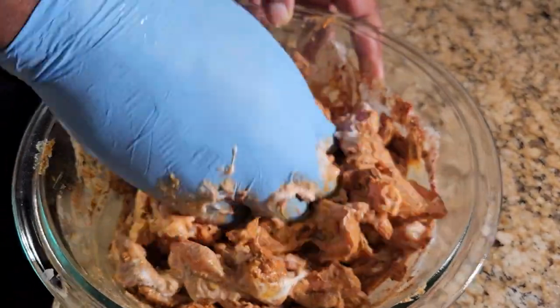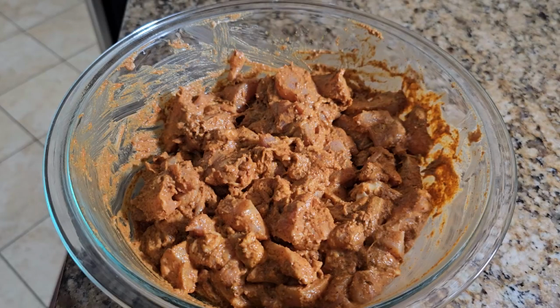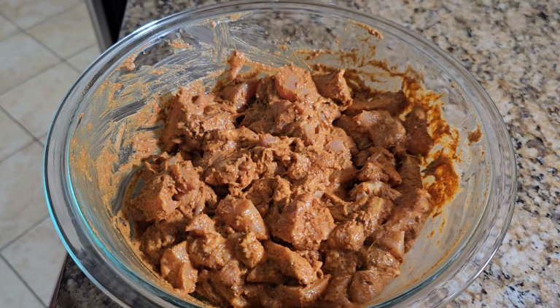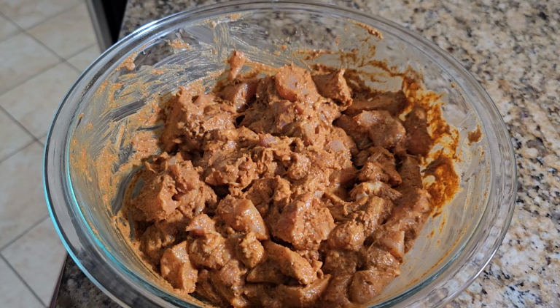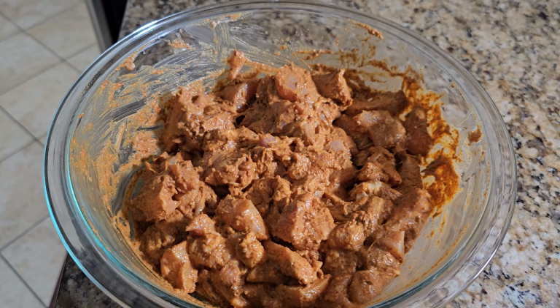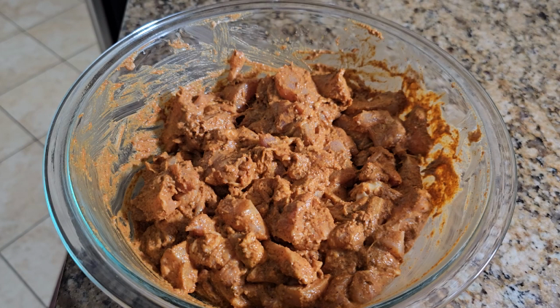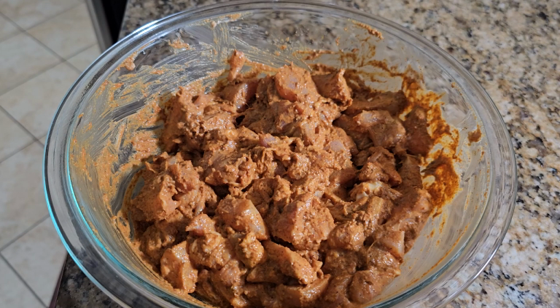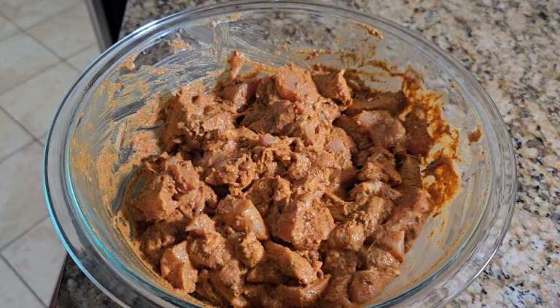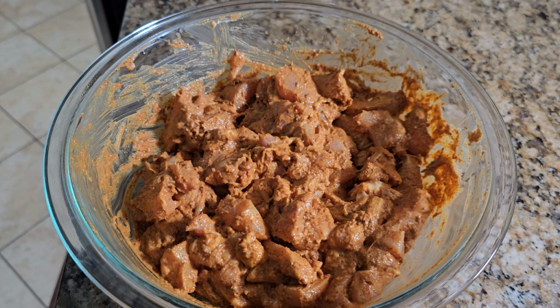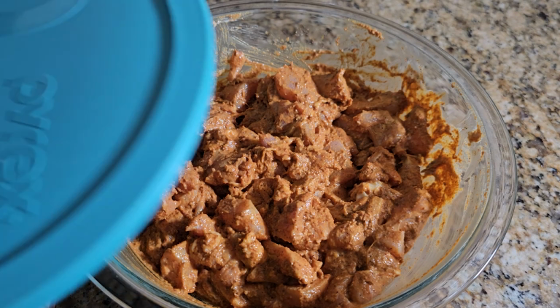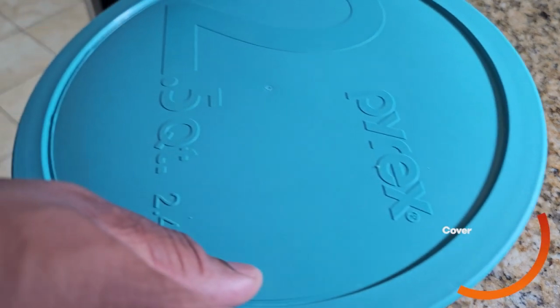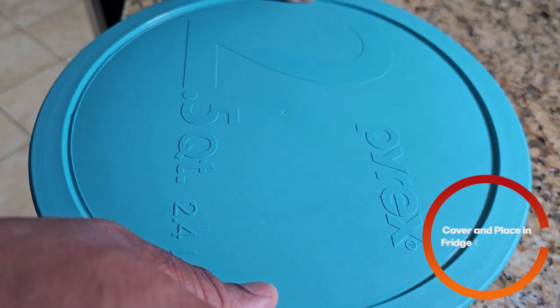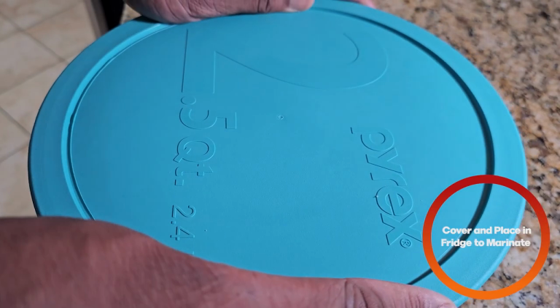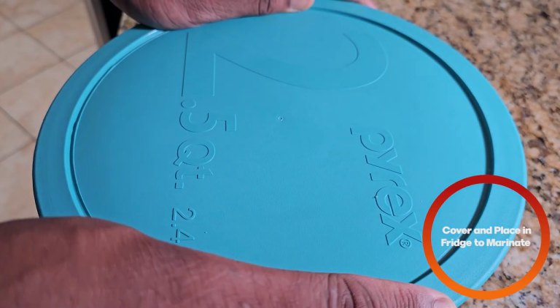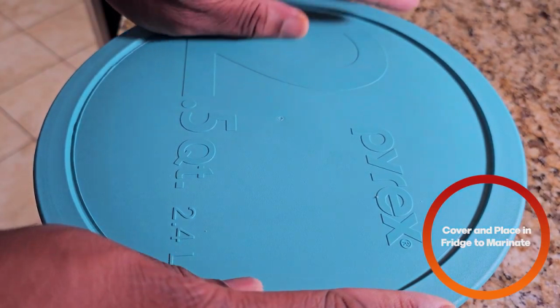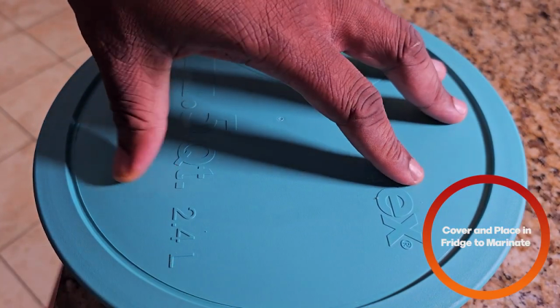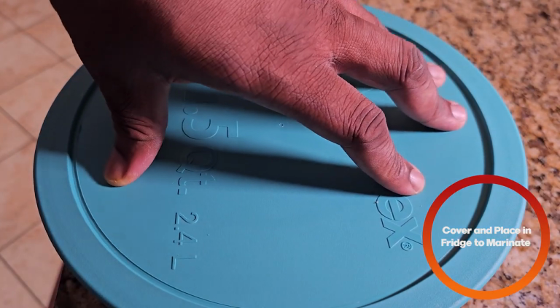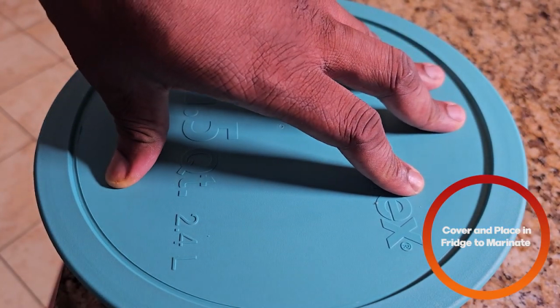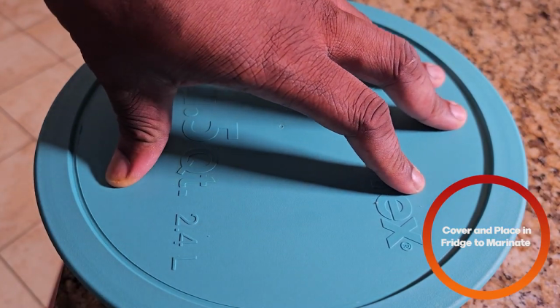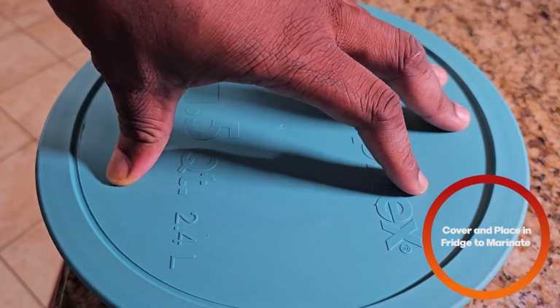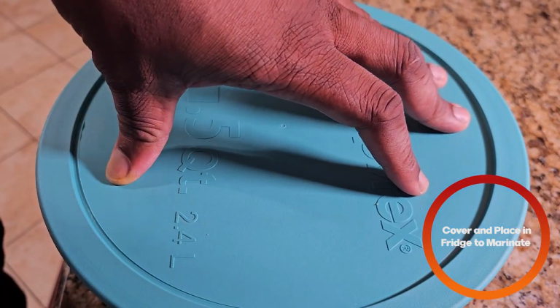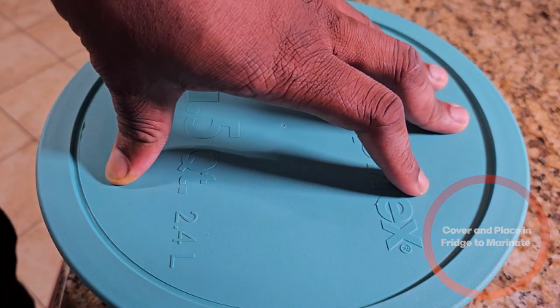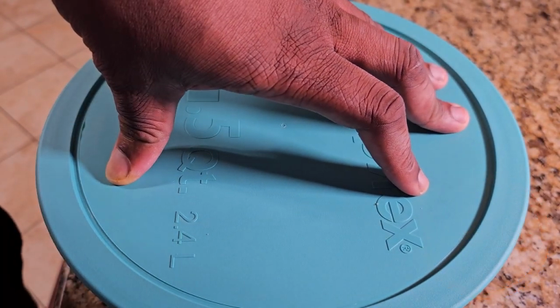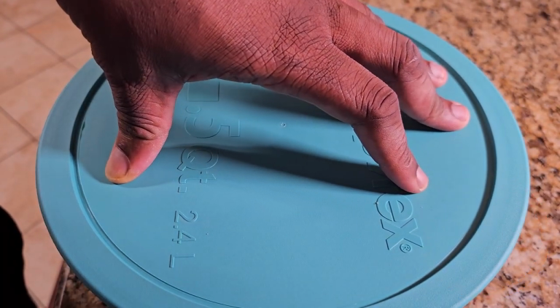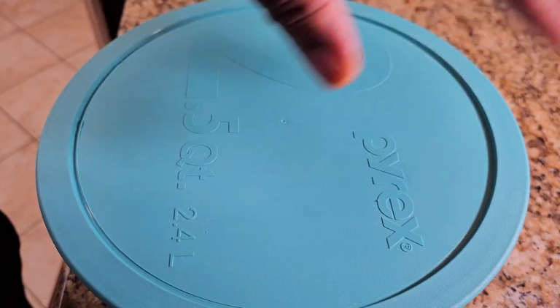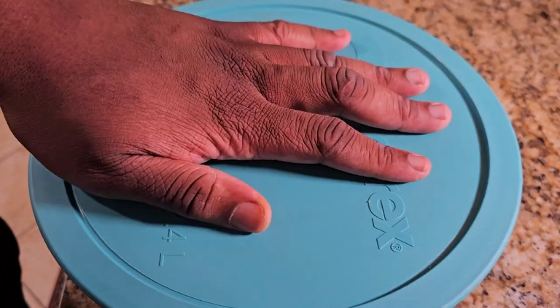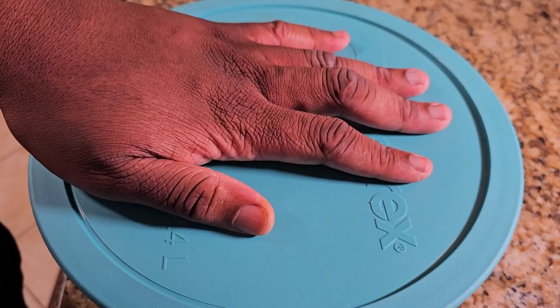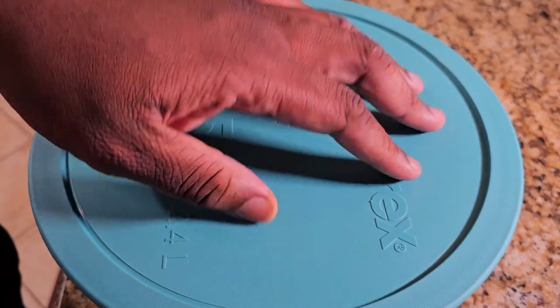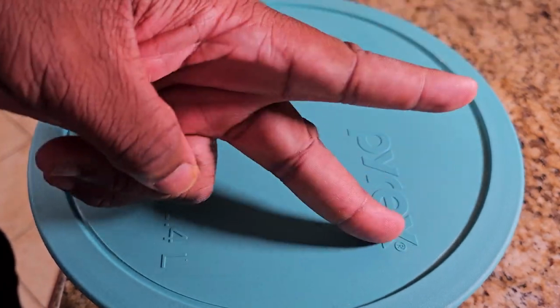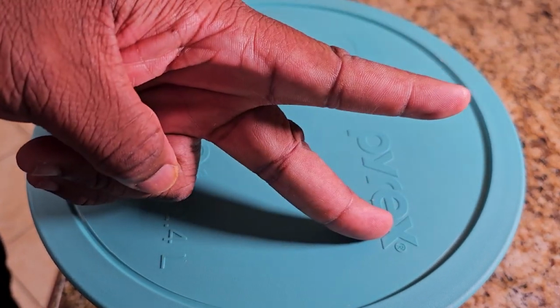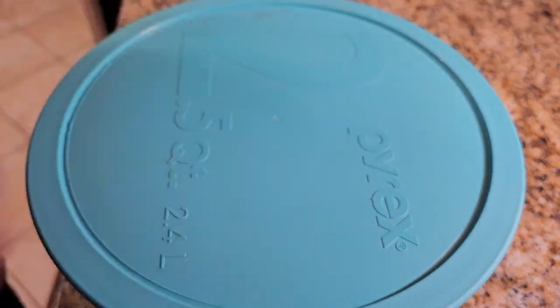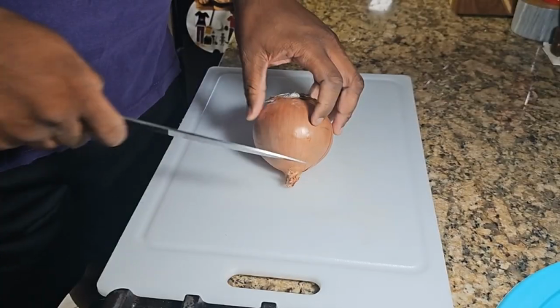Then you're going to mix everything together. After making sure everything is well and nicely mixed, you're going to cover it and put it in the fridge for anywhere from four hours up to overnight. See y'all in a couple hours — peace.